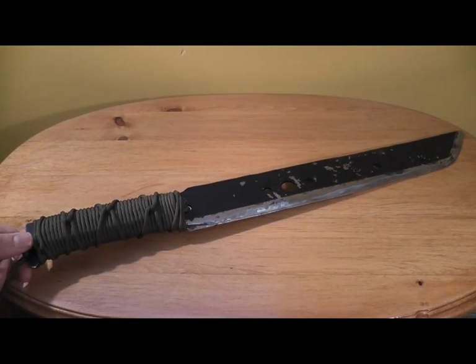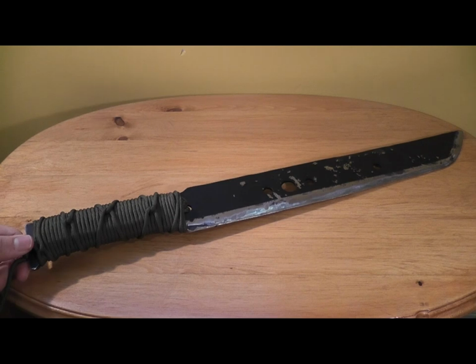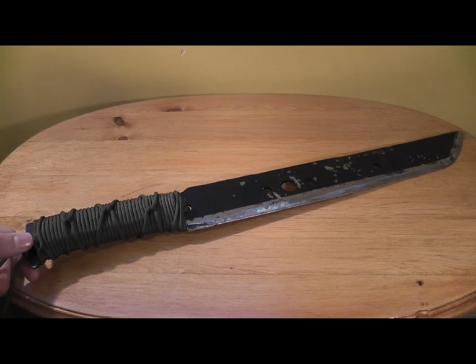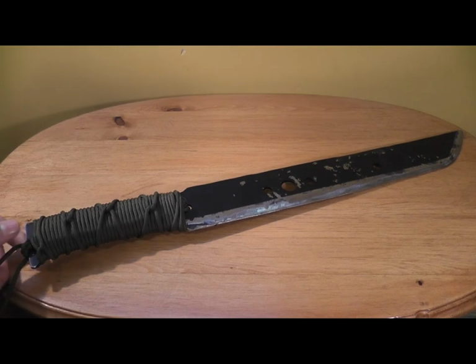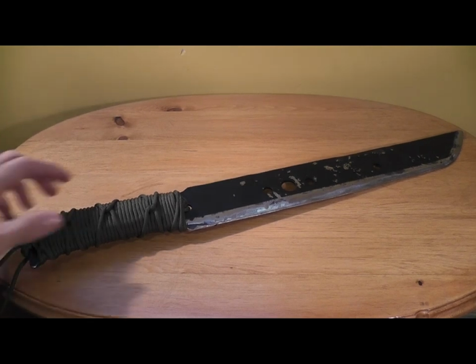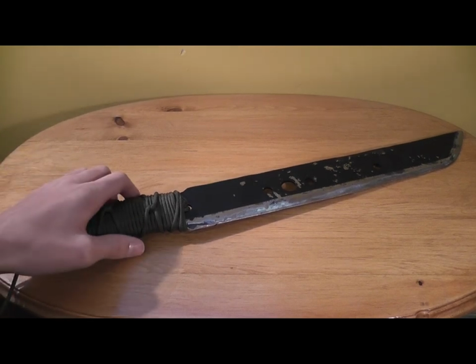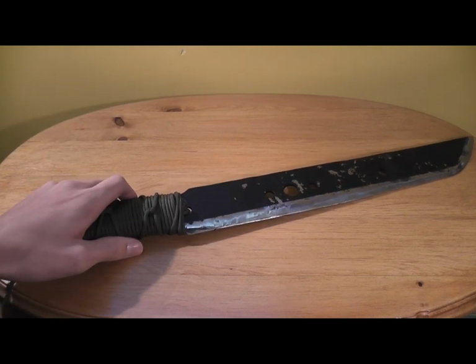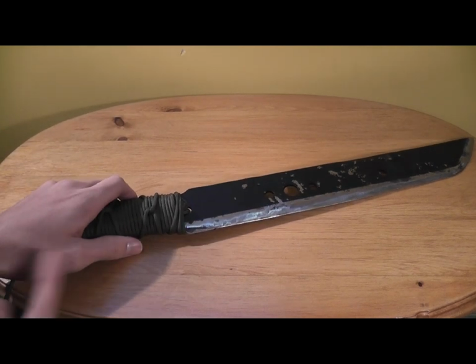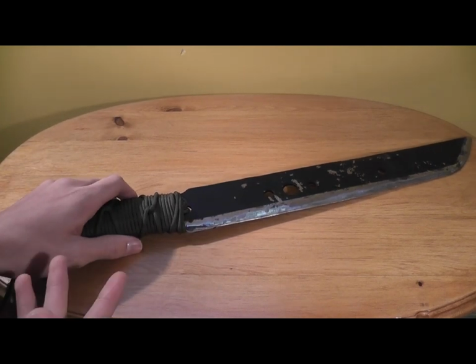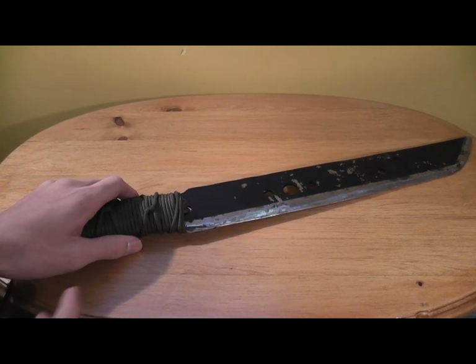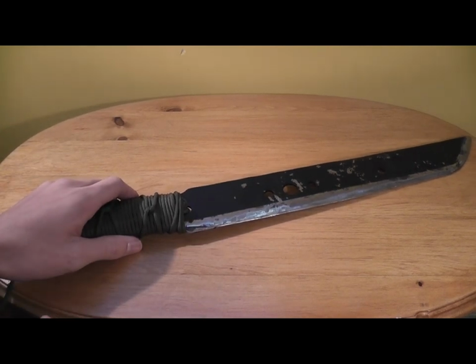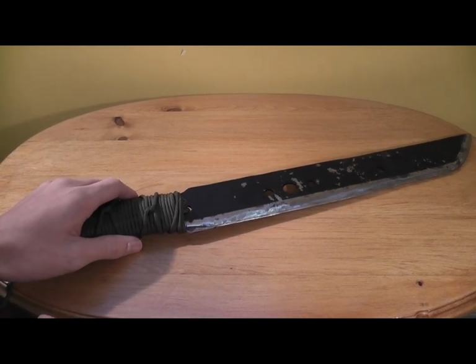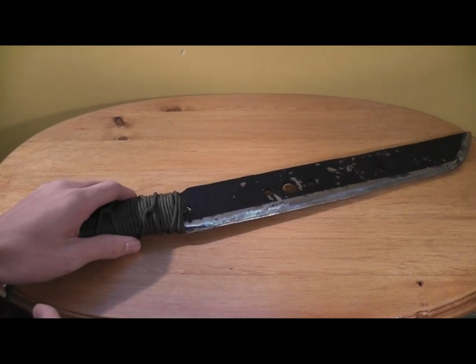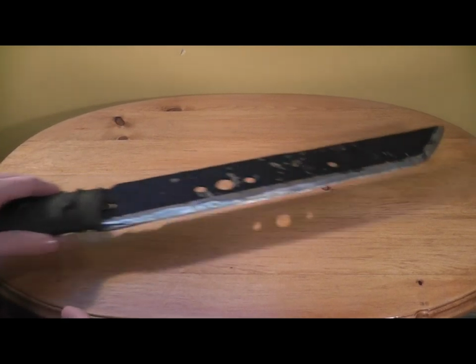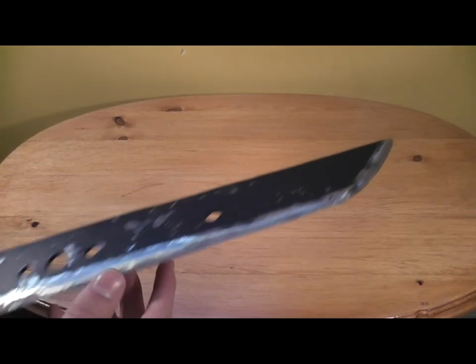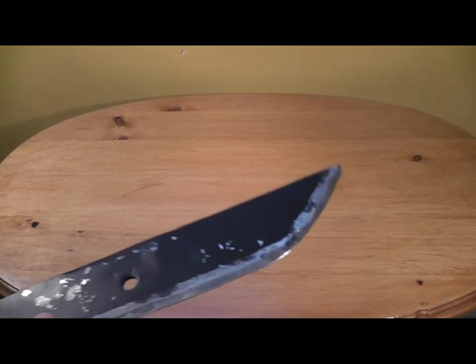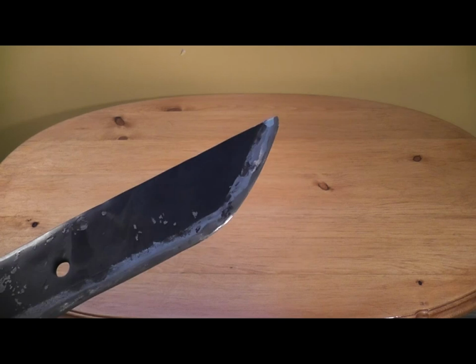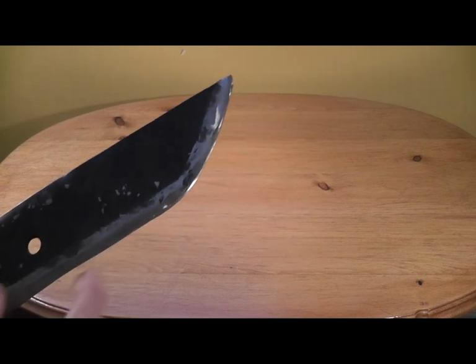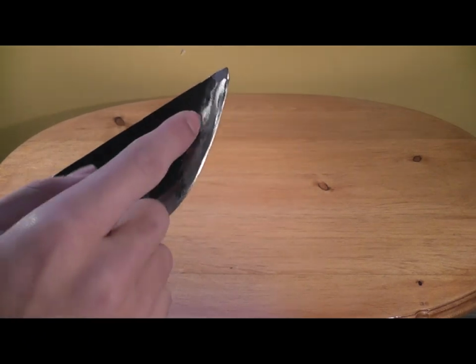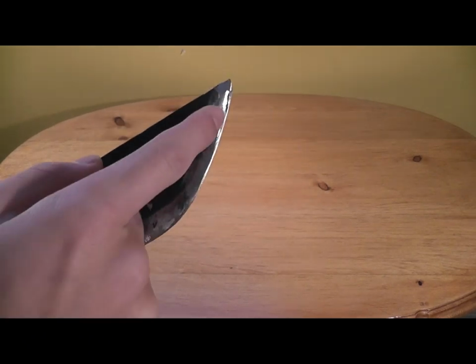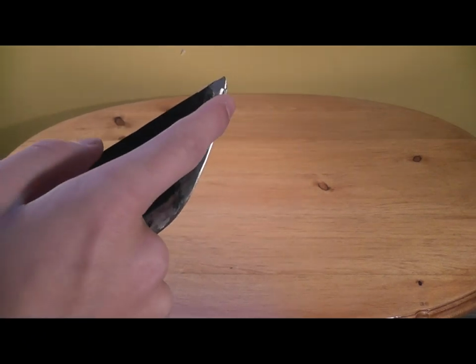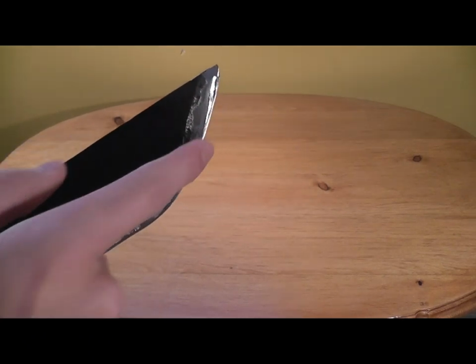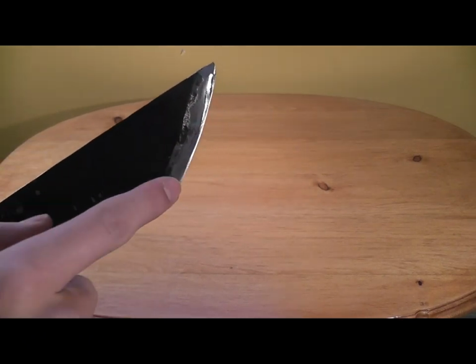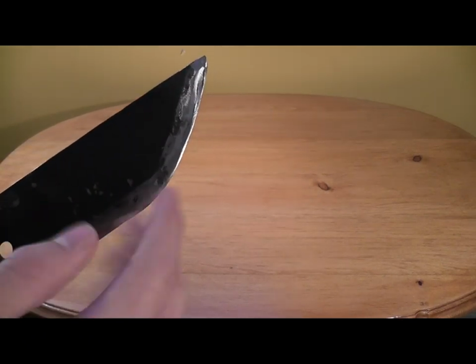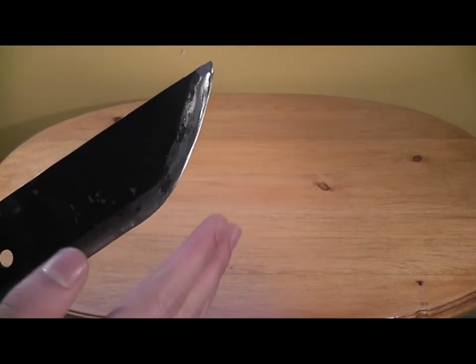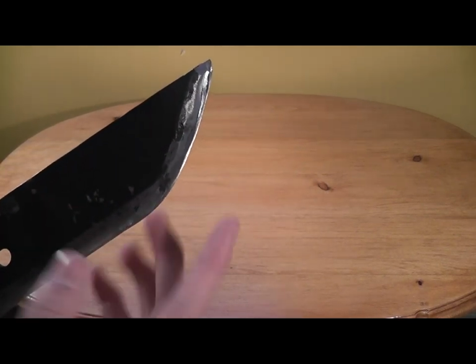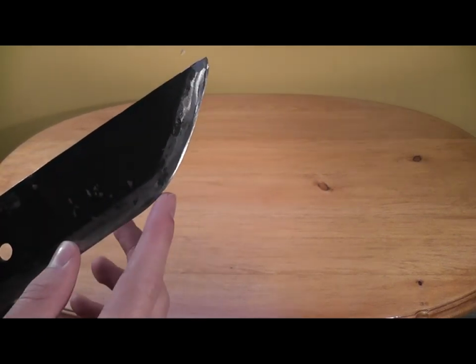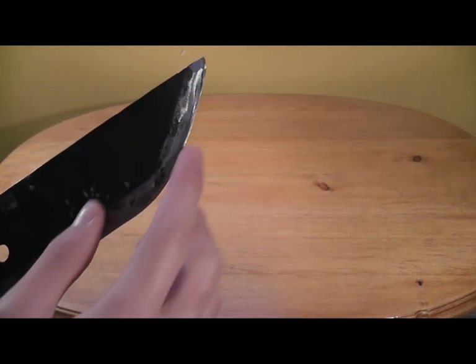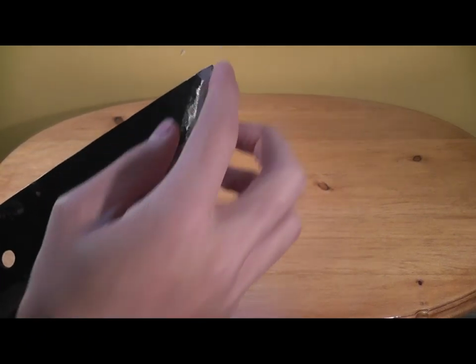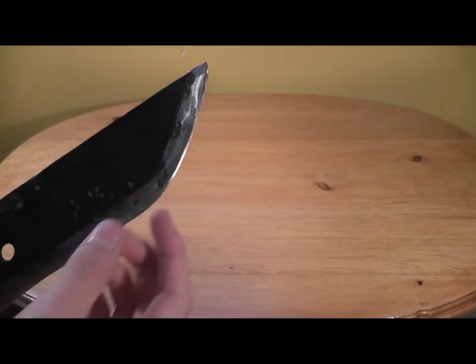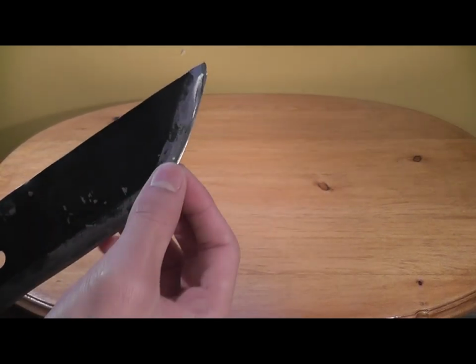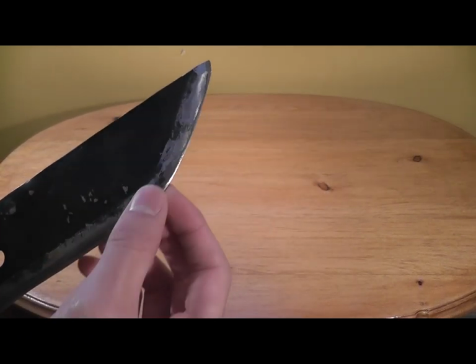So we heated it up, hammered it down, and then we drew on it, and then I took a grinder to it and made it this shape.